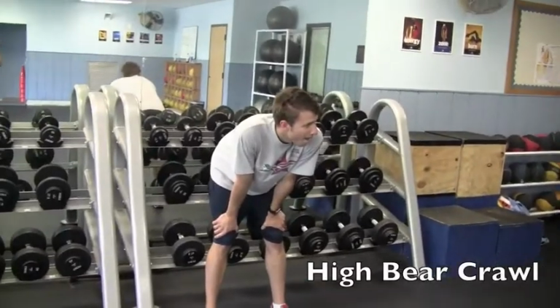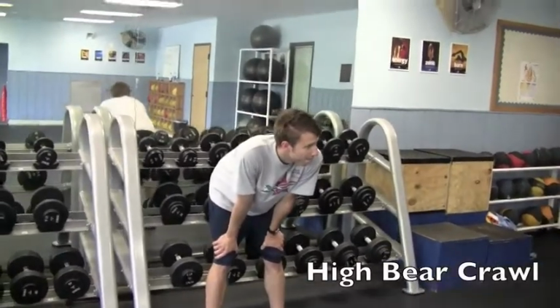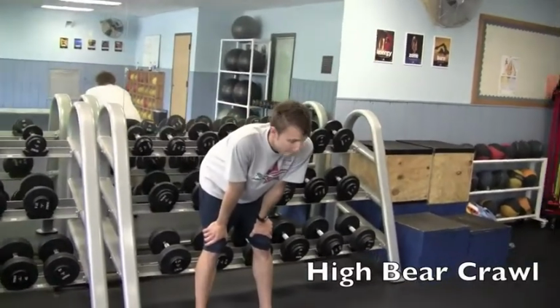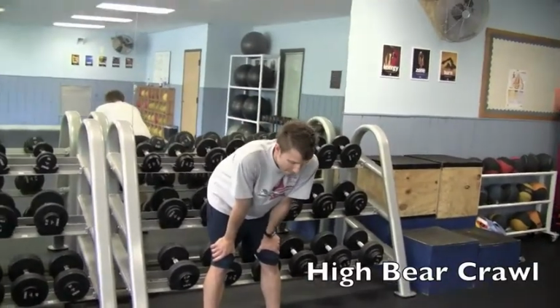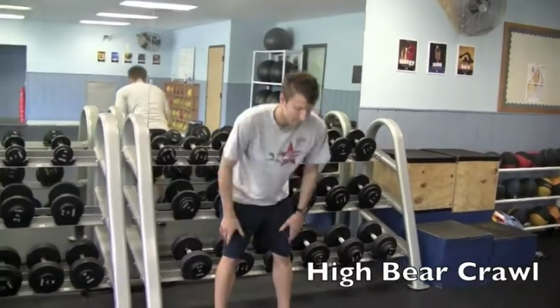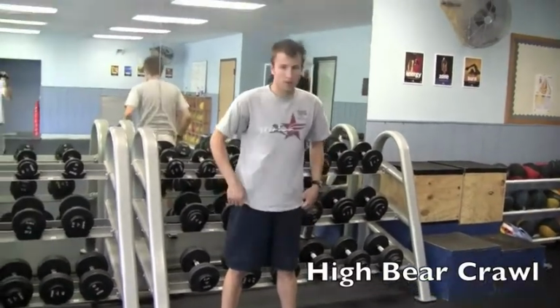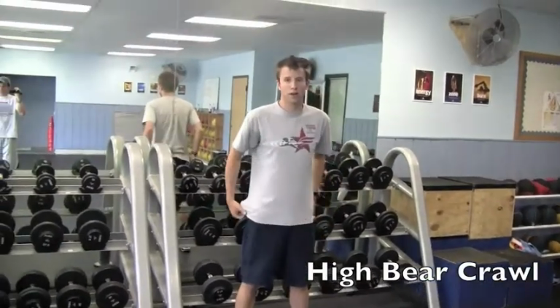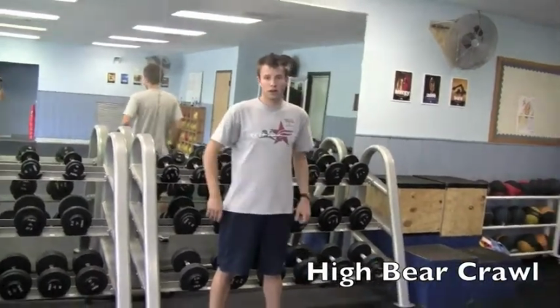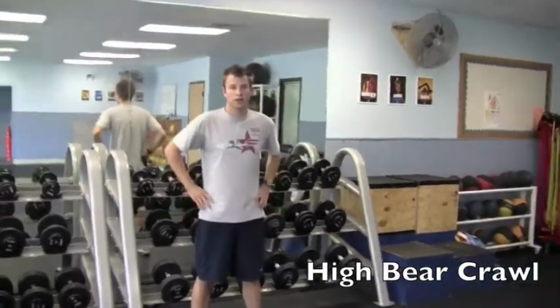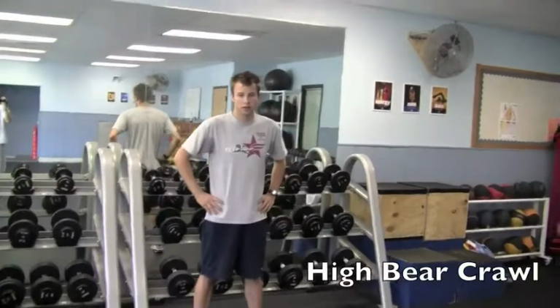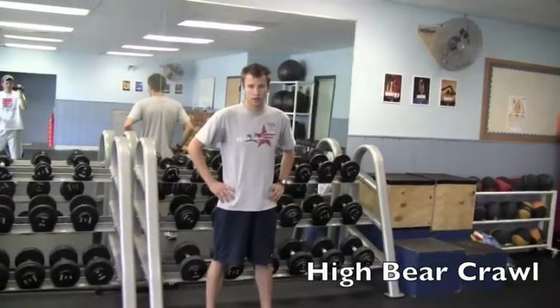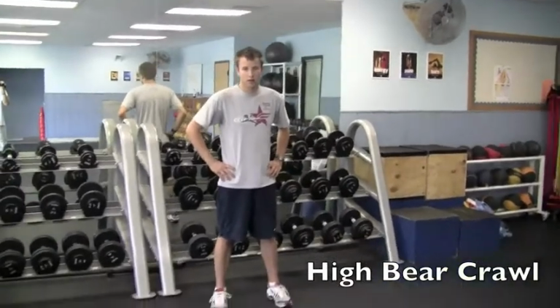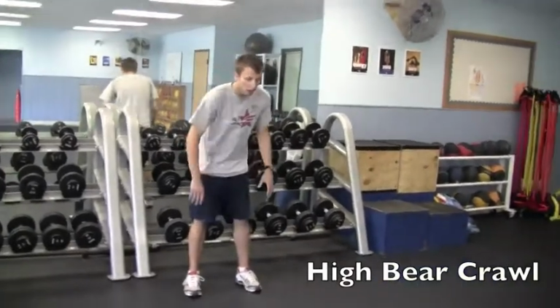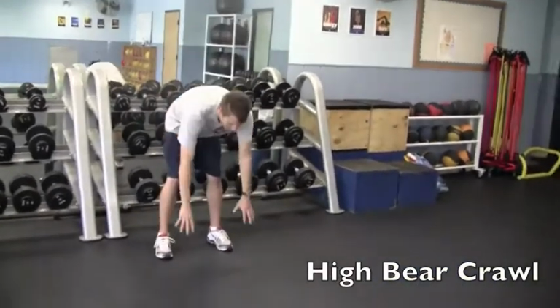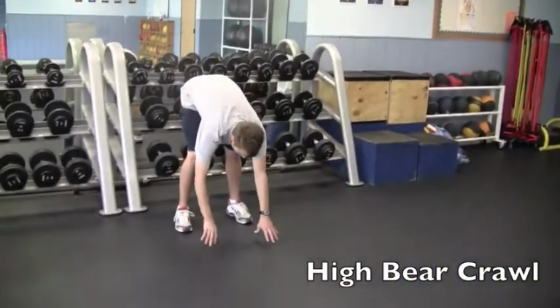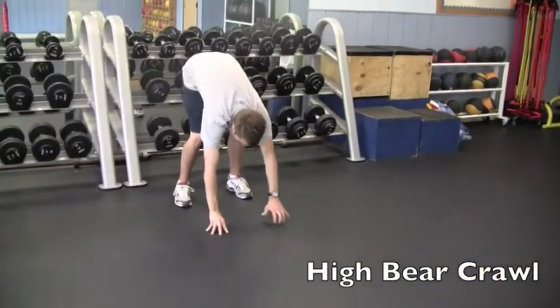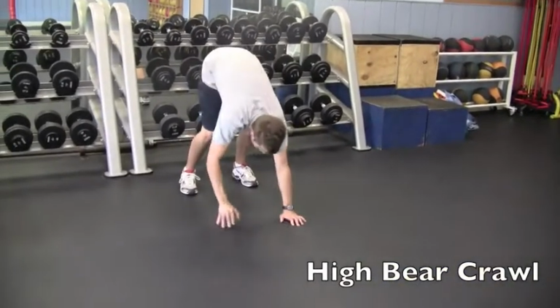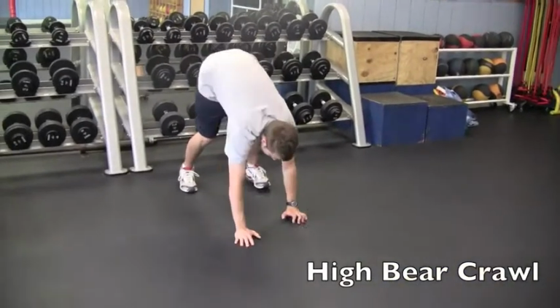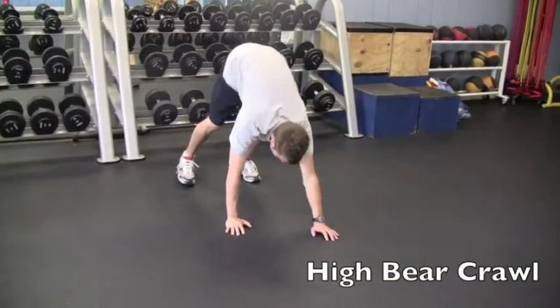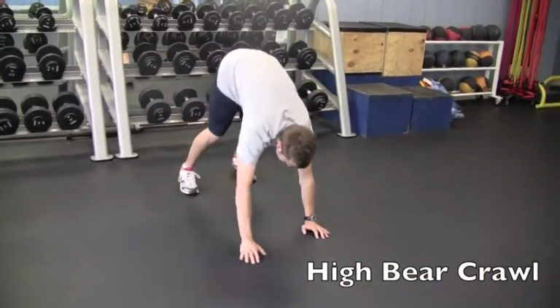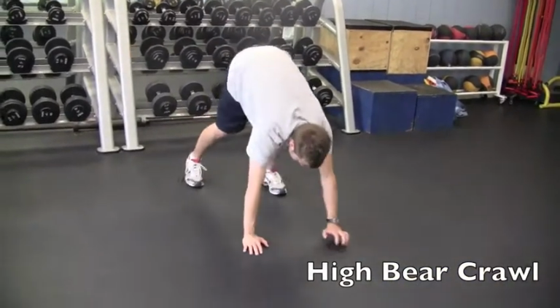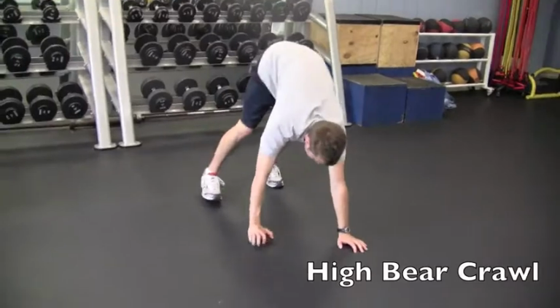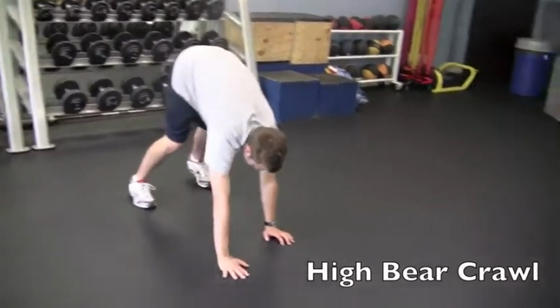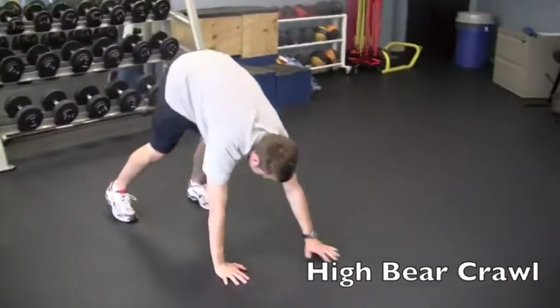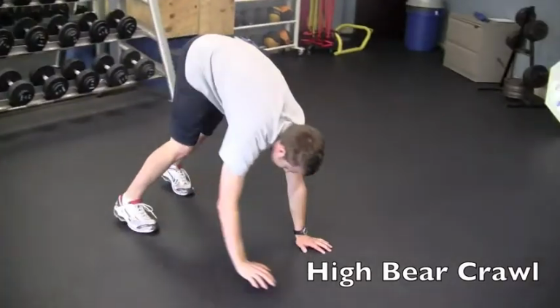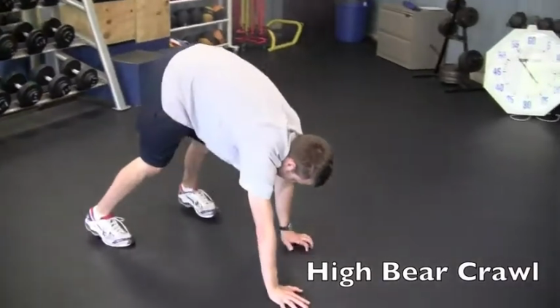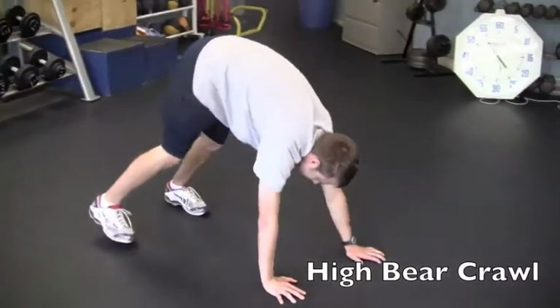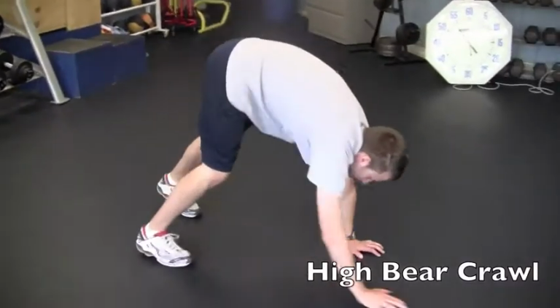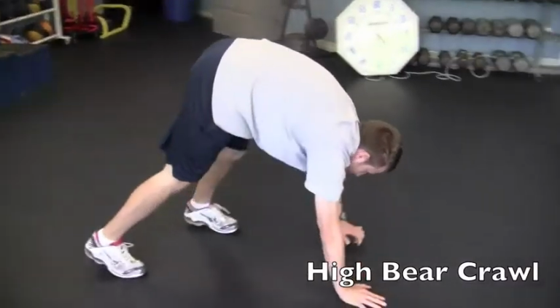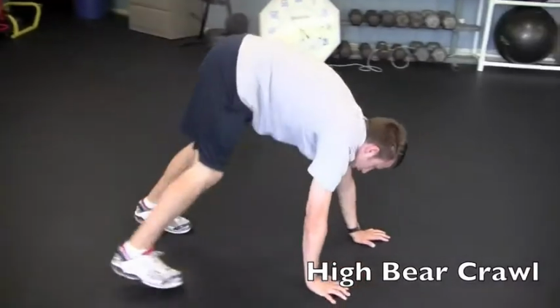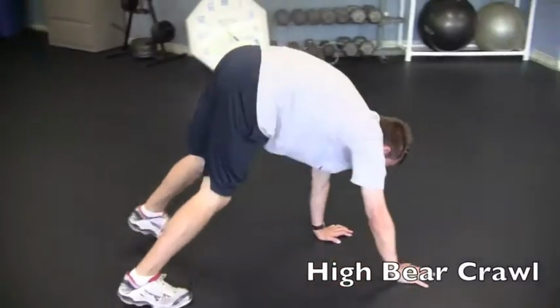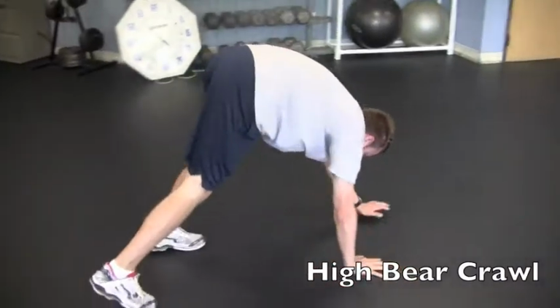Flexibility, agility, dynamic exercises — high bear crawl. Bear crawl here, now you're going in high position. You purposely want to keep your hips up high, basically knees straight, elbows straight.